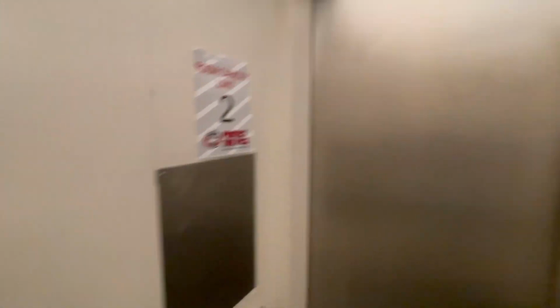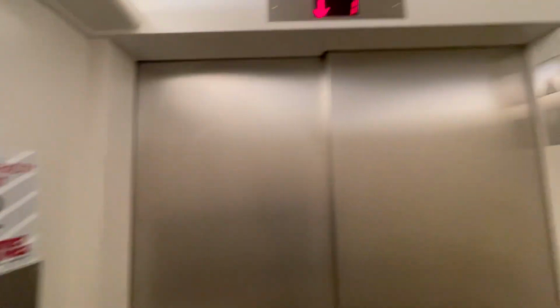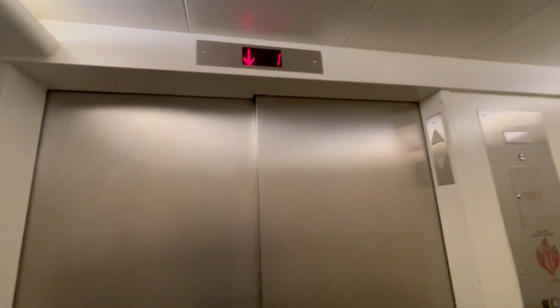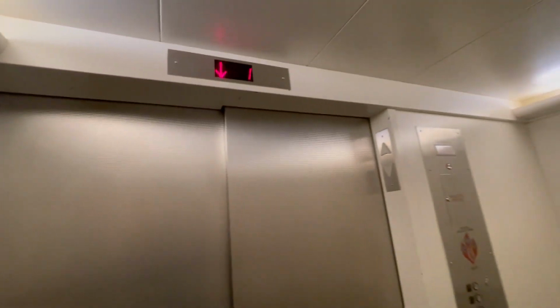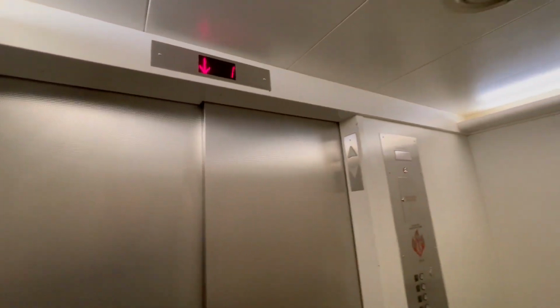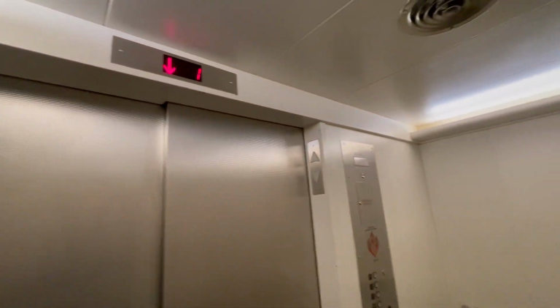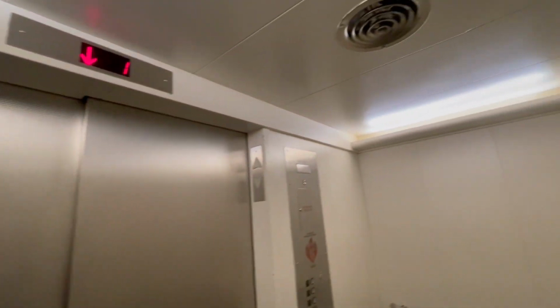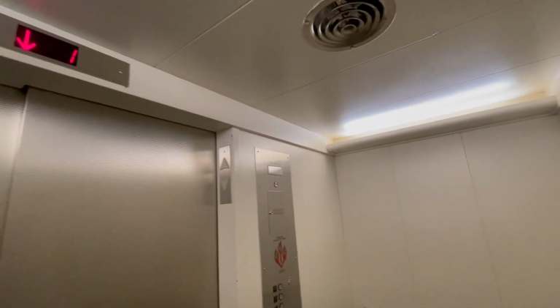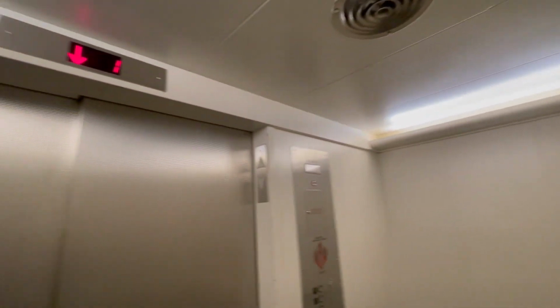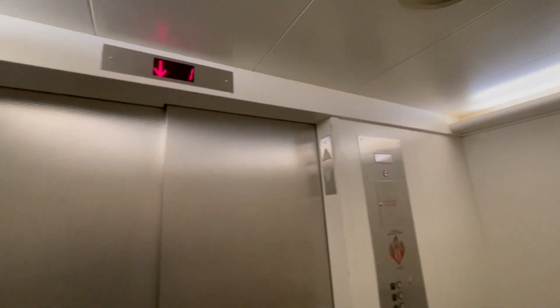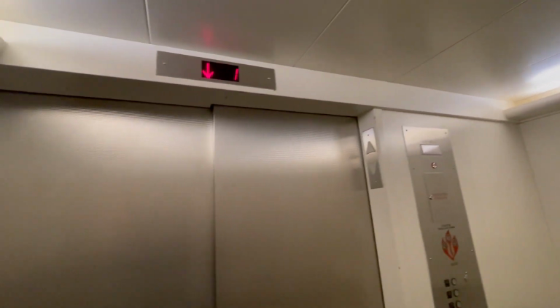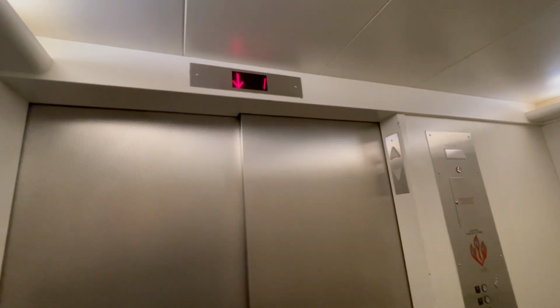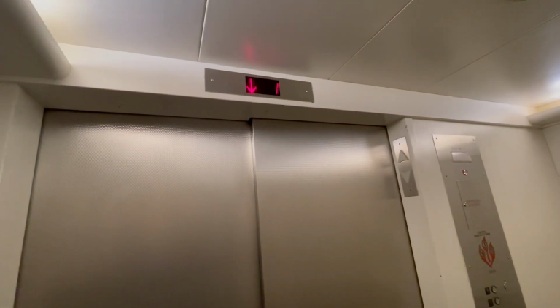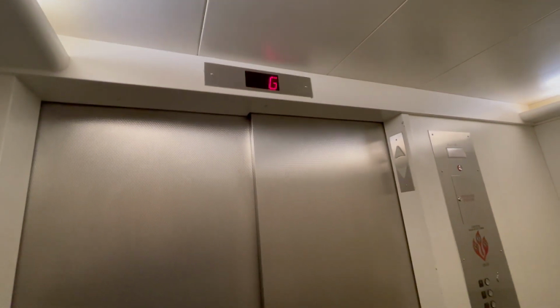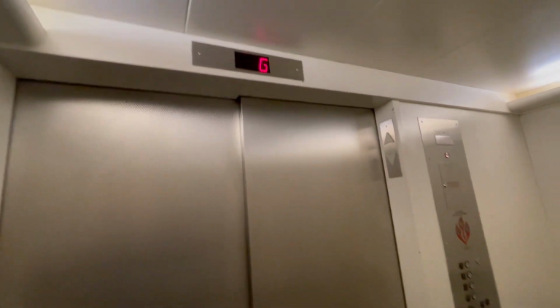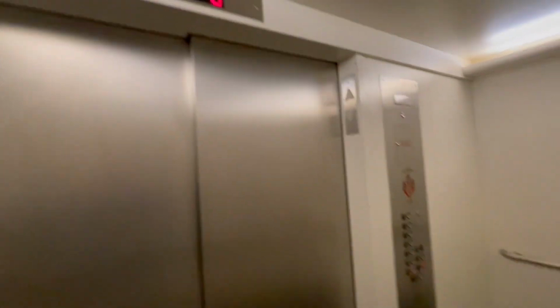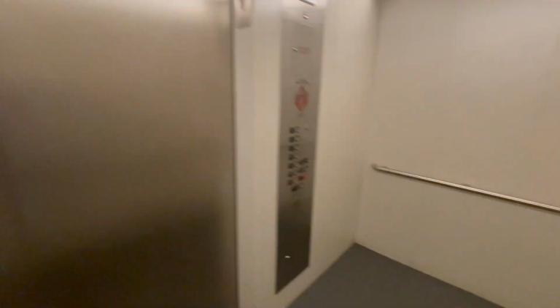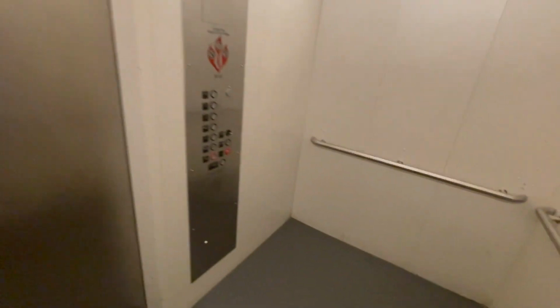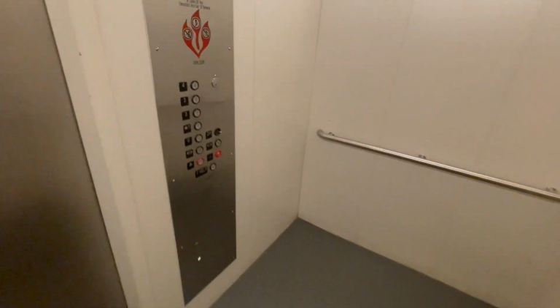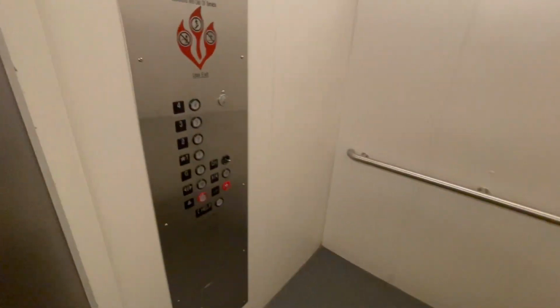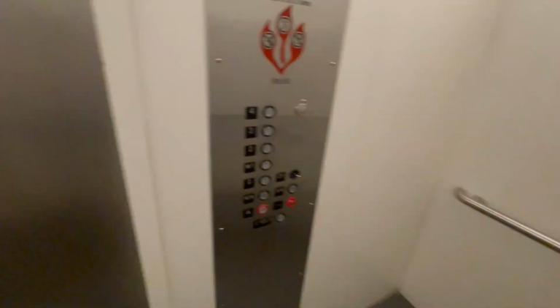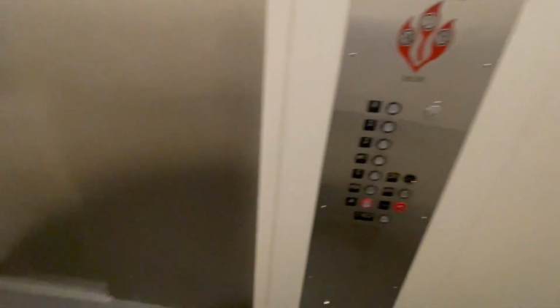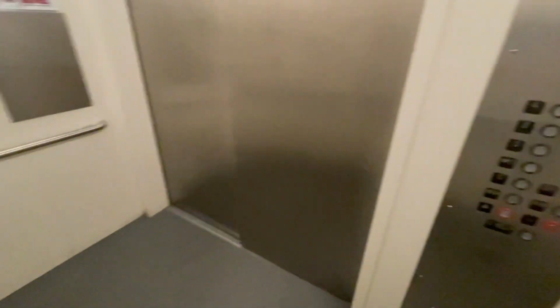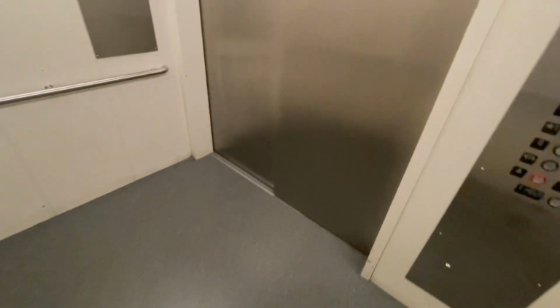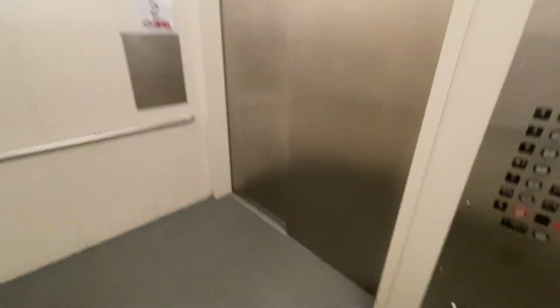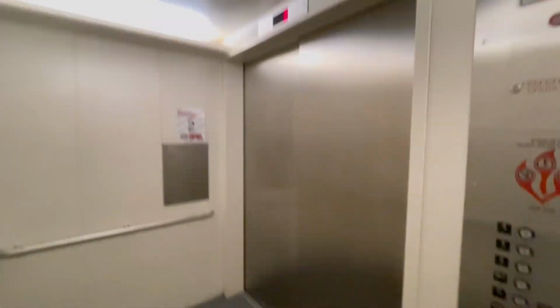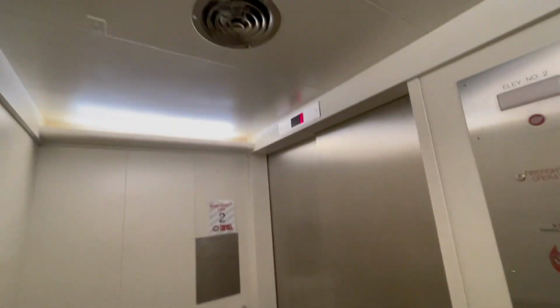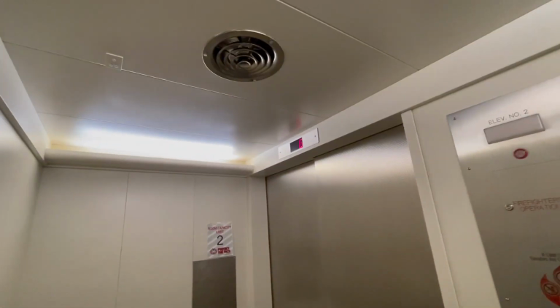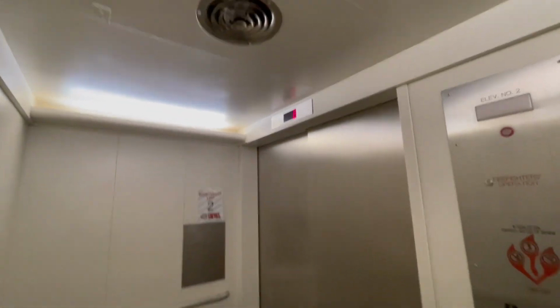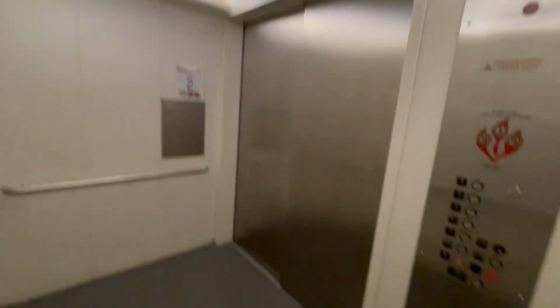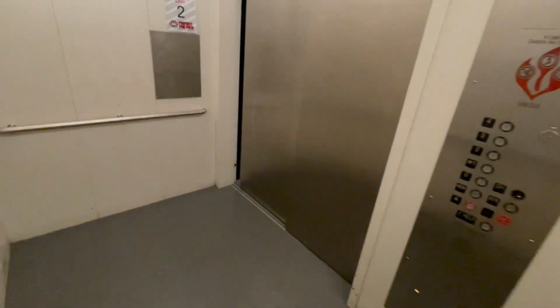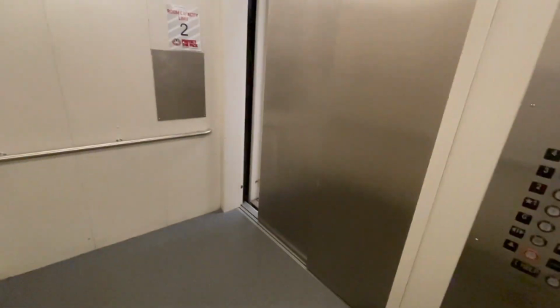Given that this was an old elevator, I'm betting that was a COP.